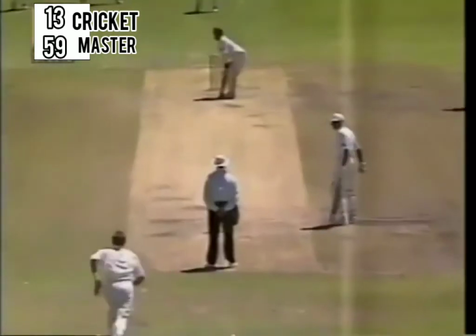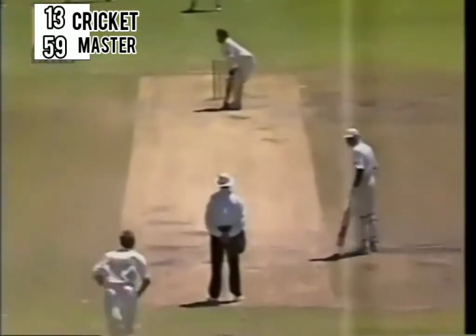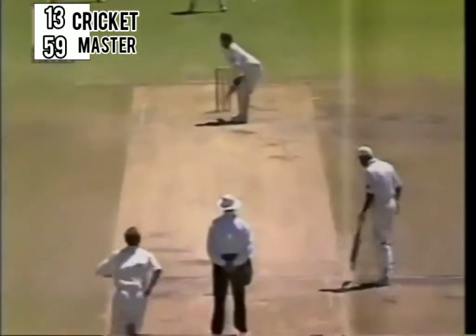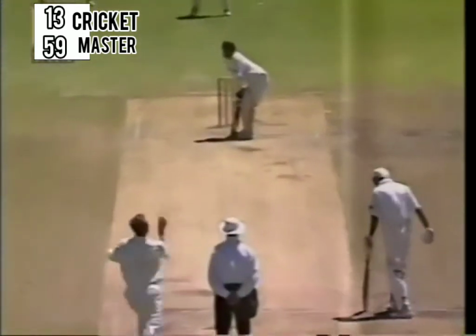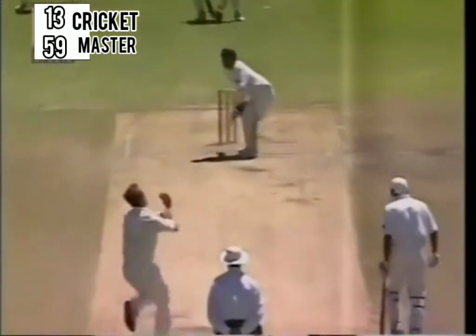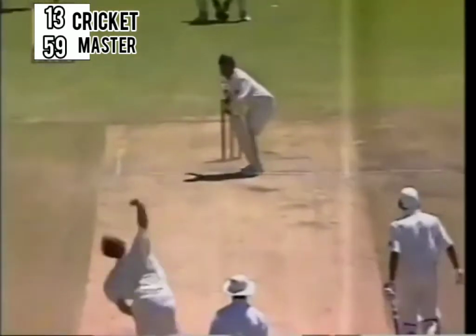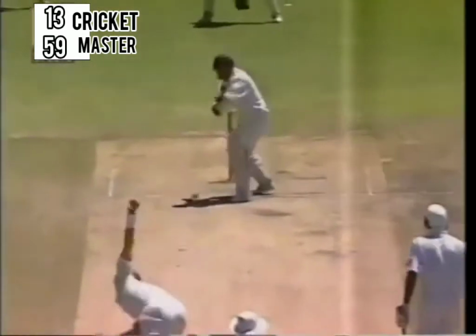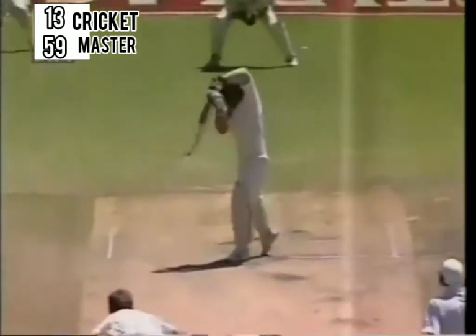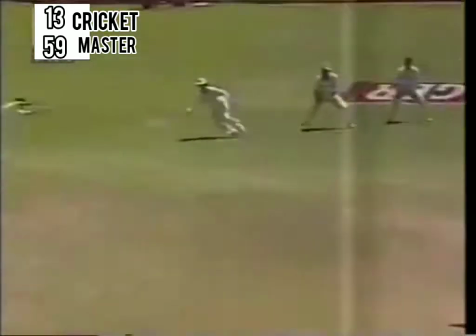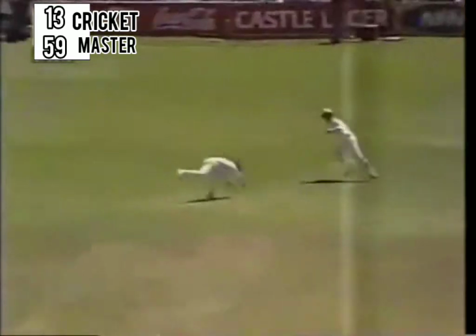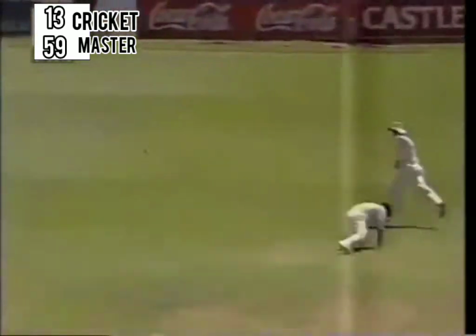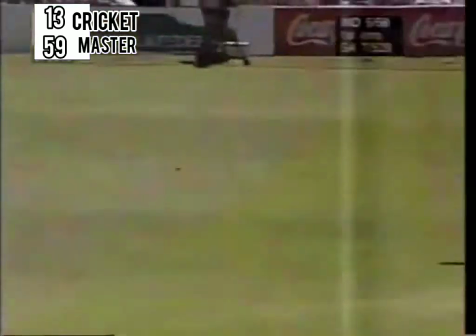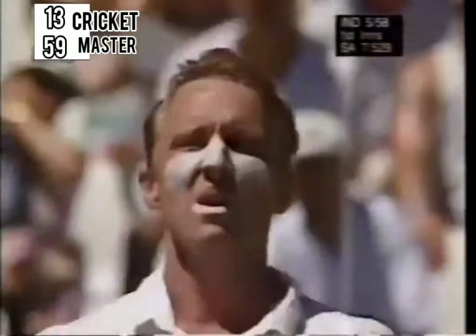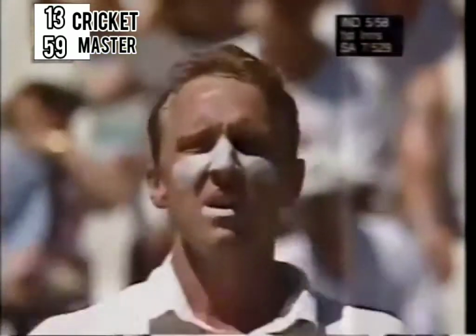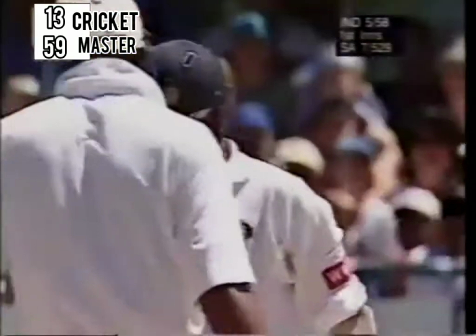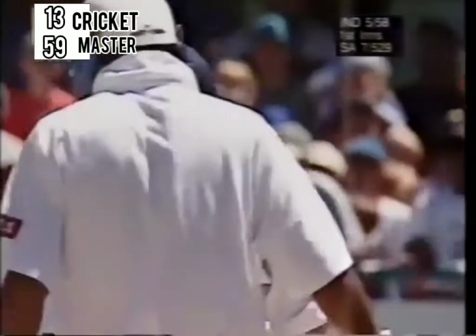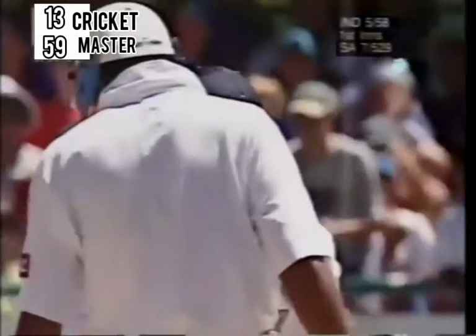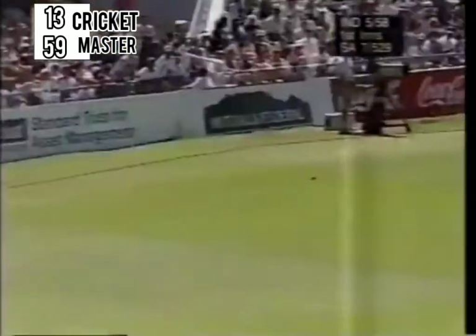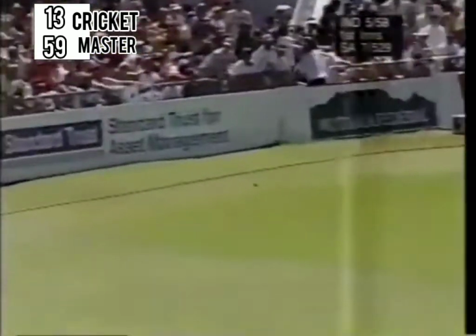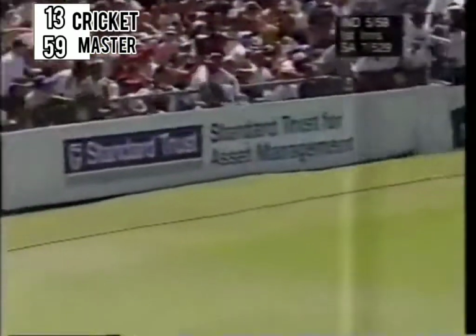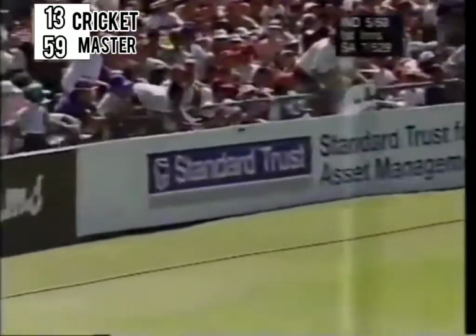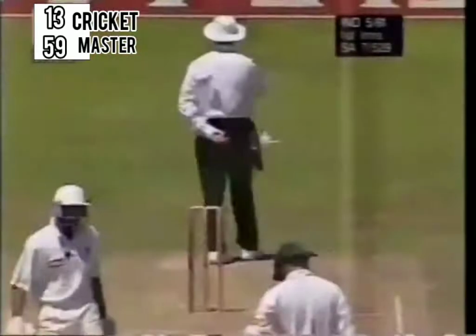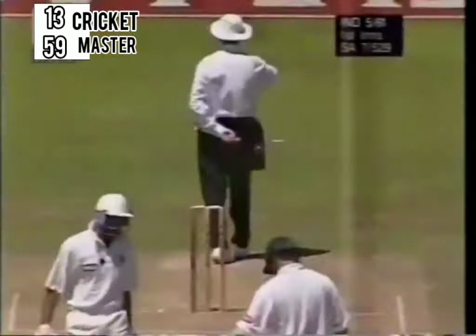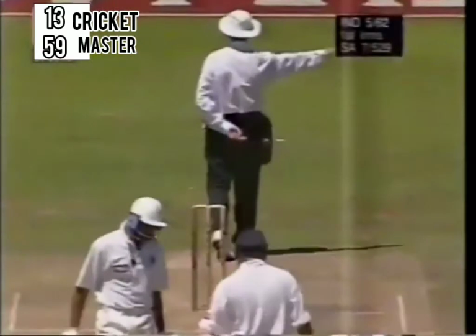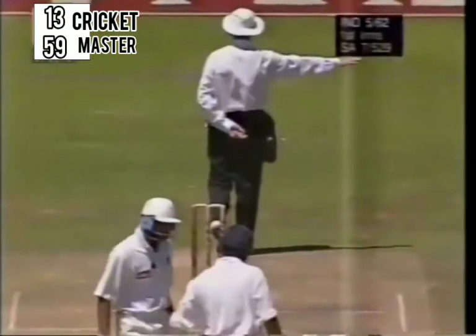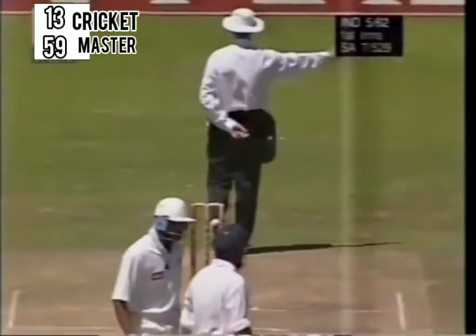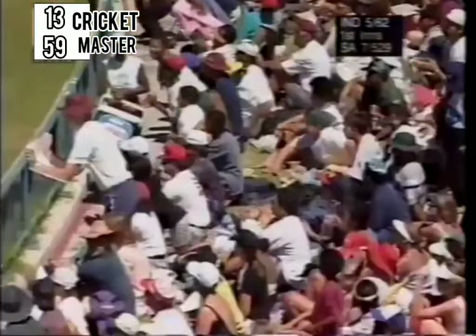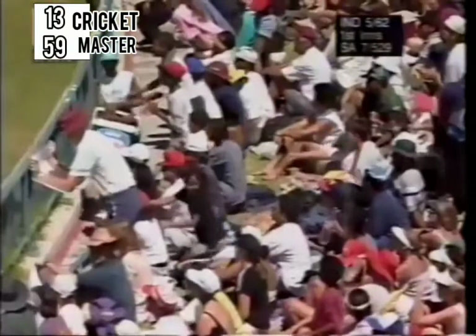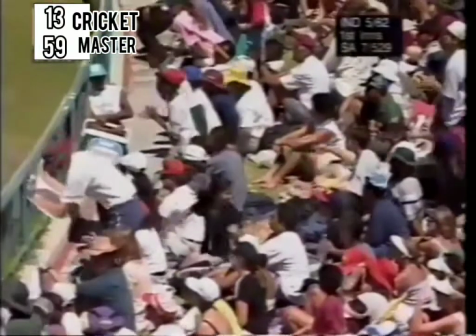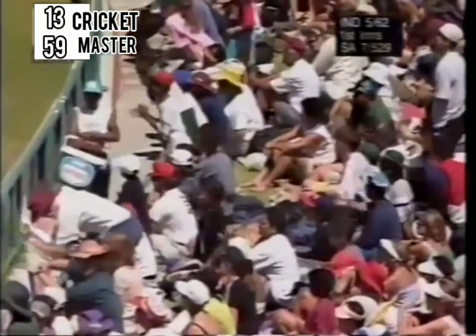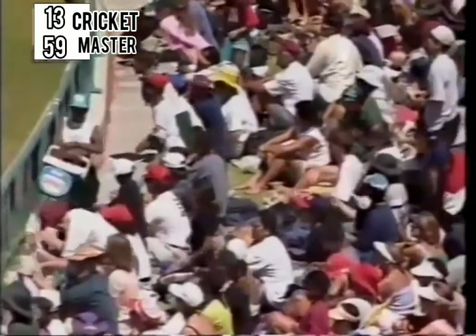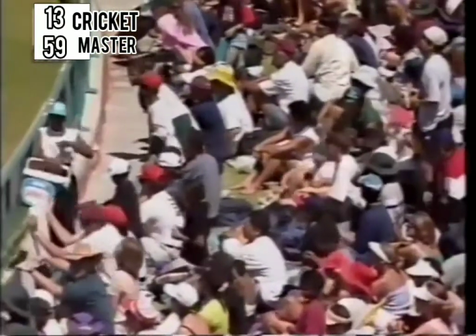That's played through the cordon, very controlled, very nice, very confident. And Sachin Tendulkar has been looking exactly that all morning.